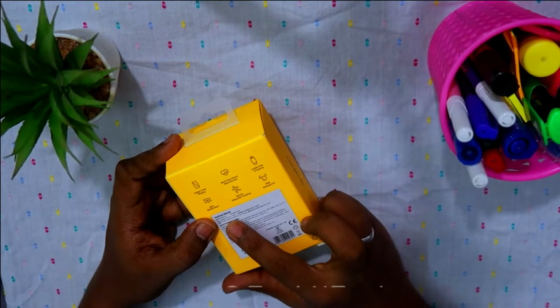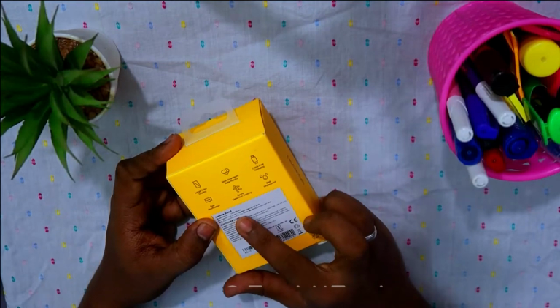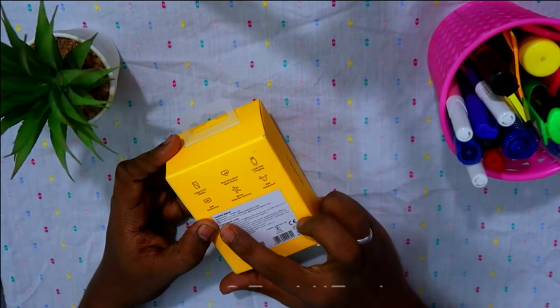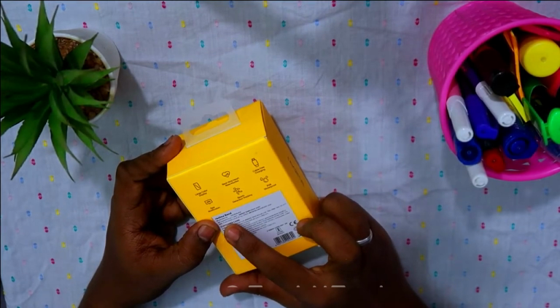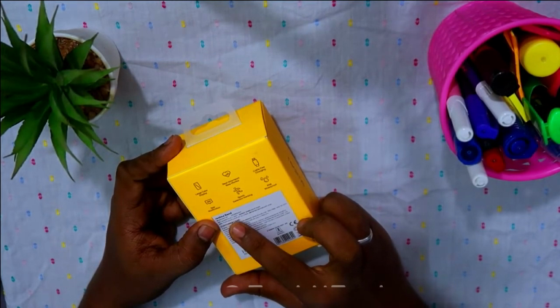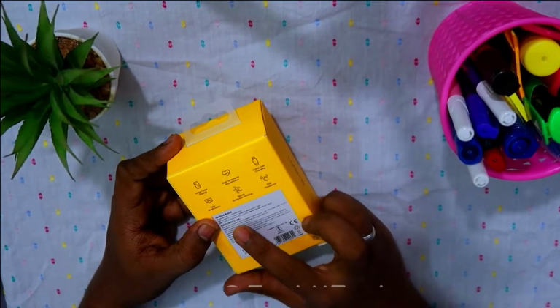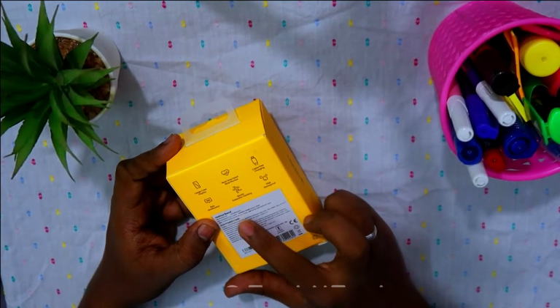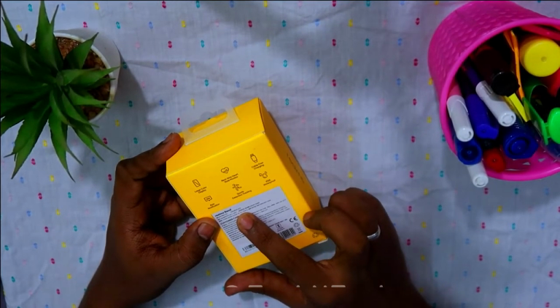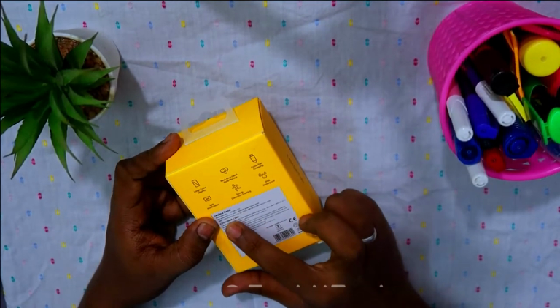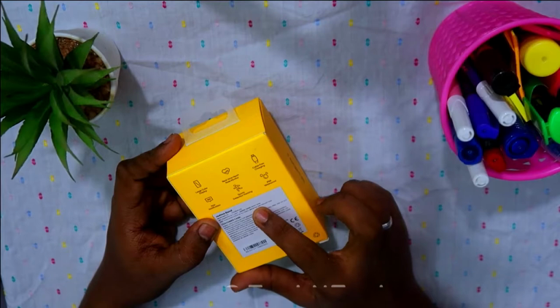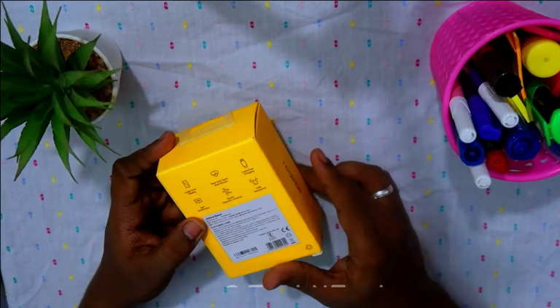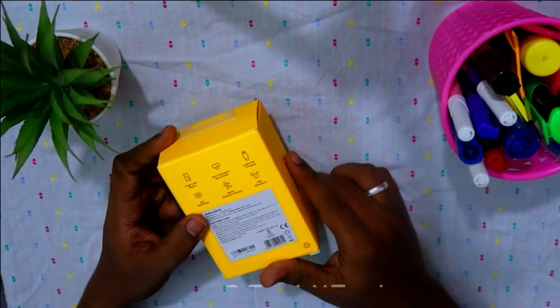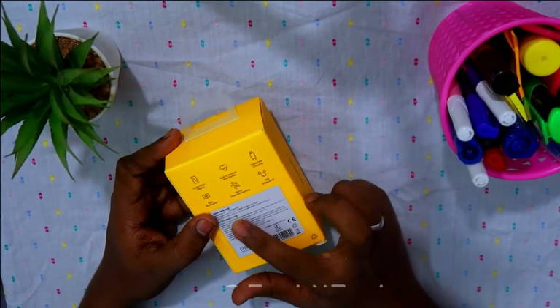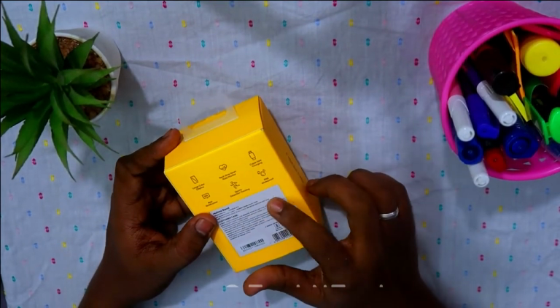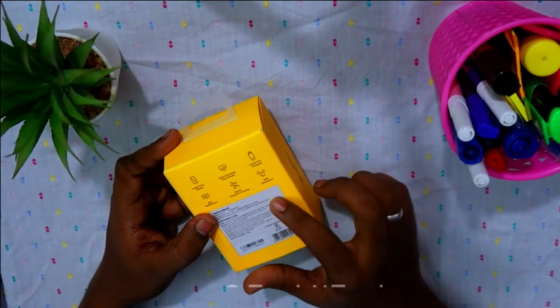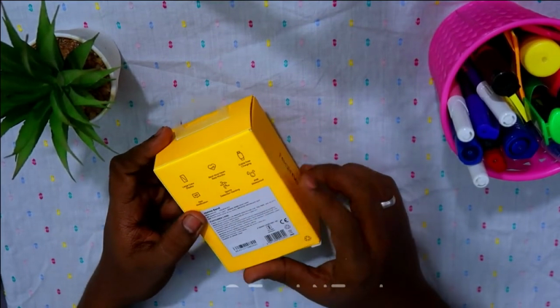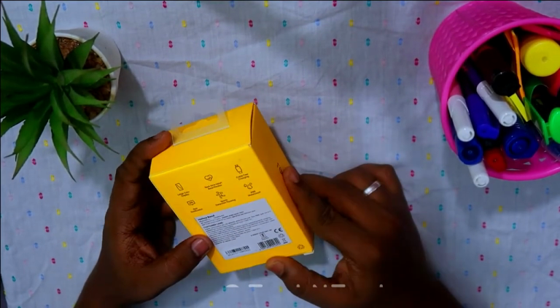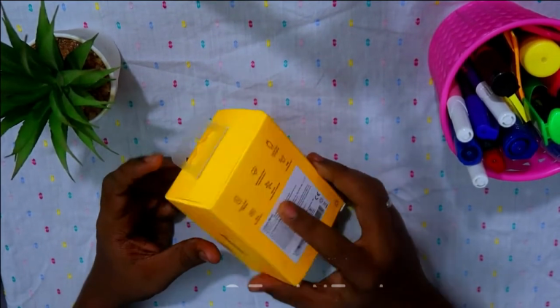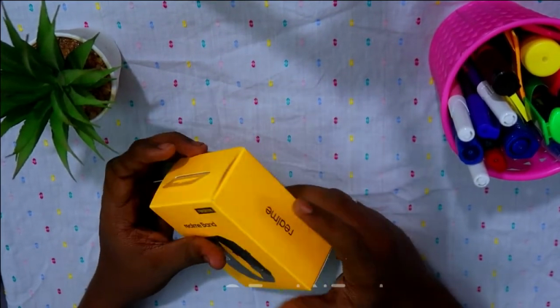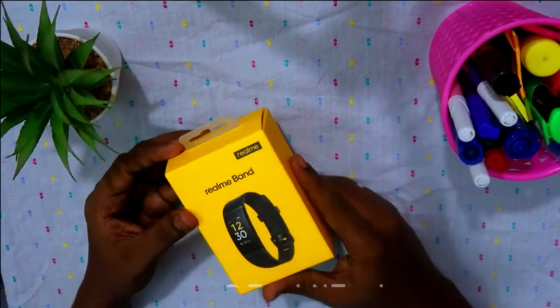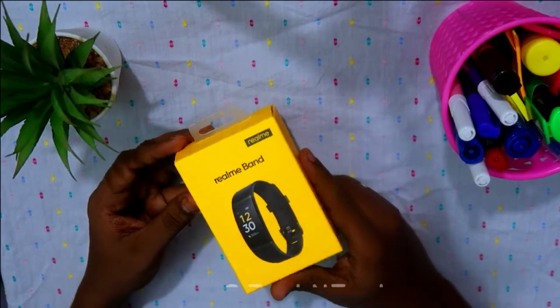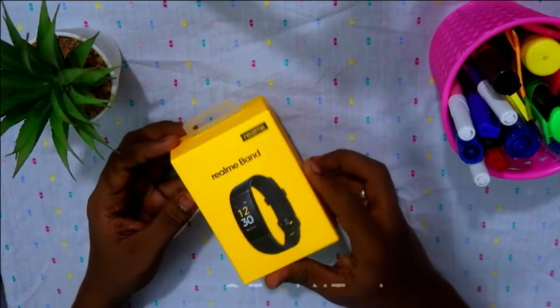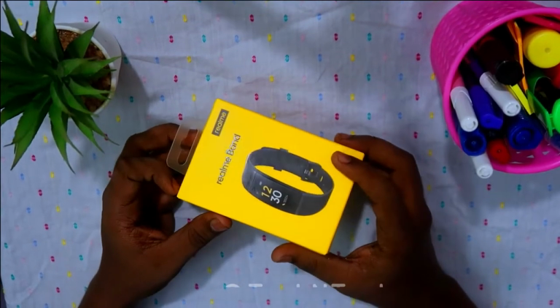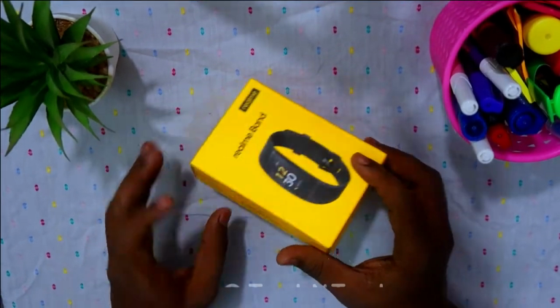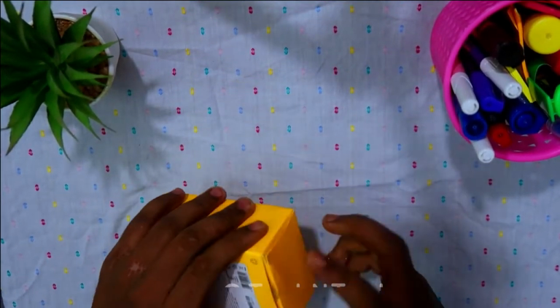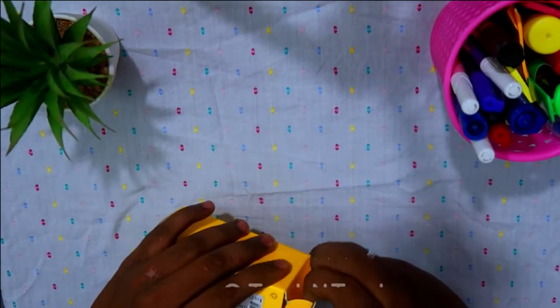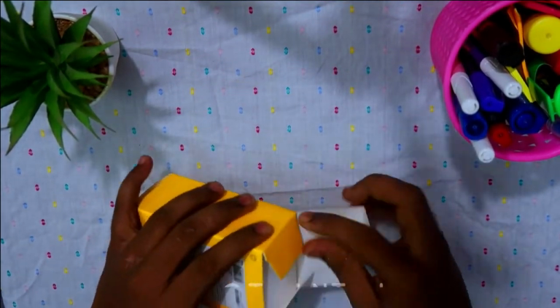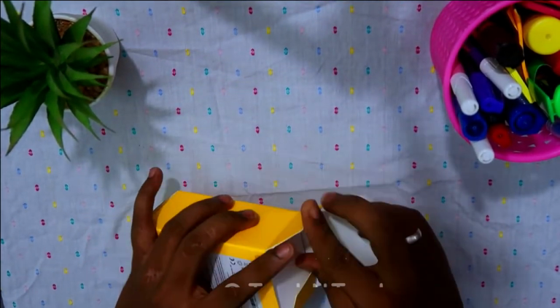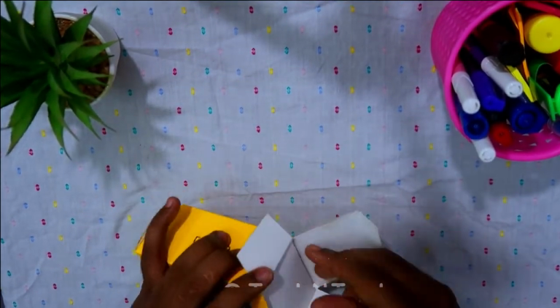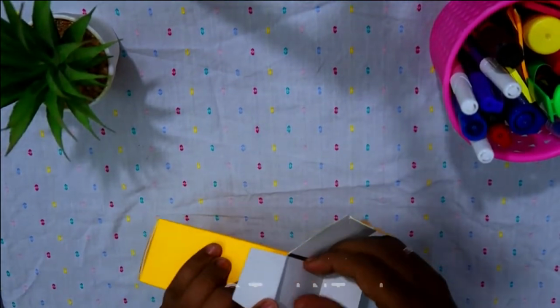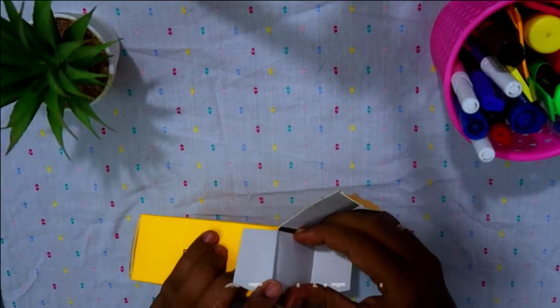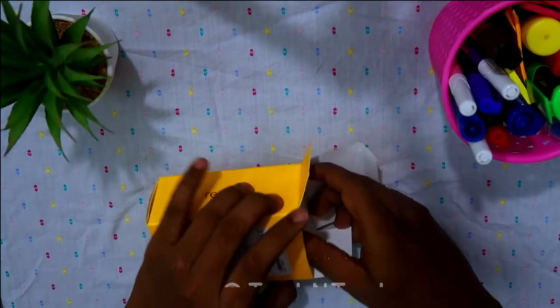The MRP mentioned on the package is 2,999 rupees, but the actual price is 1,500 rupees. It is available on Amazon India. The packaging itself is quite simple.